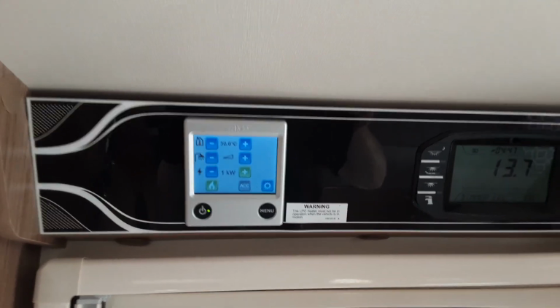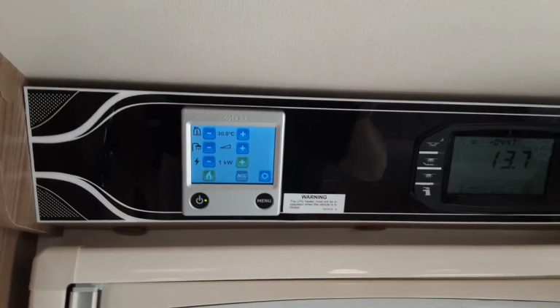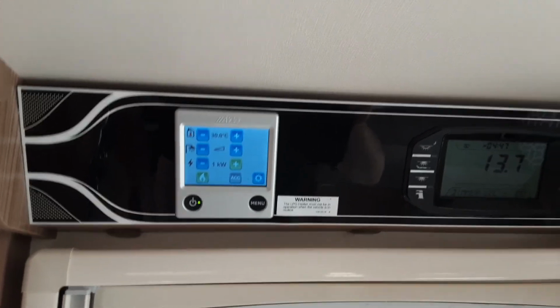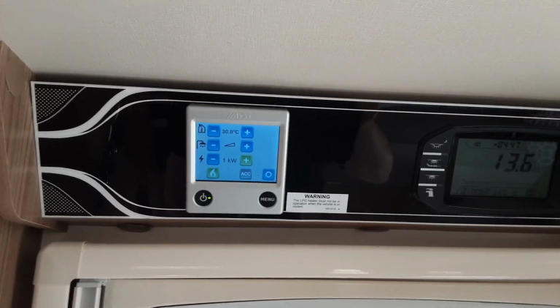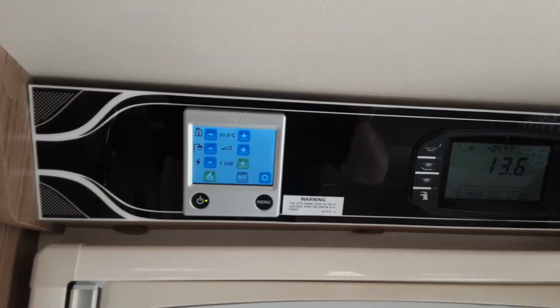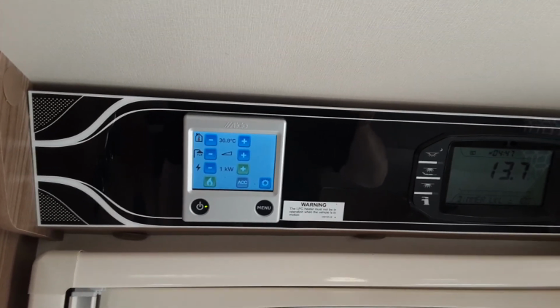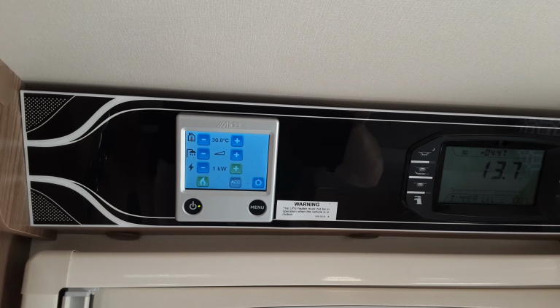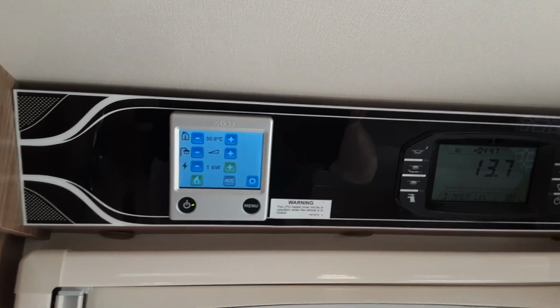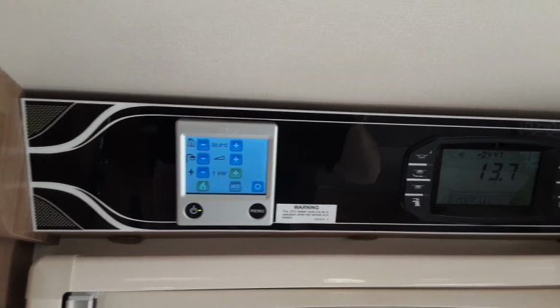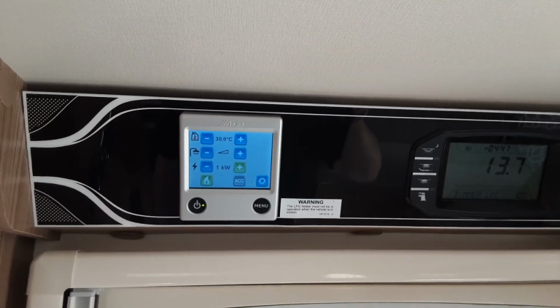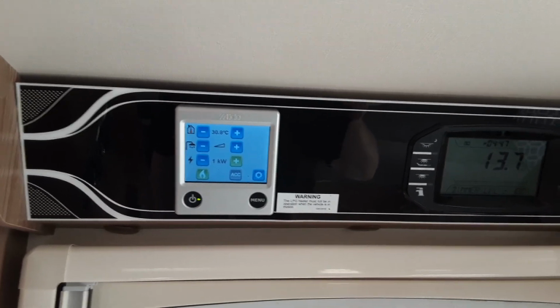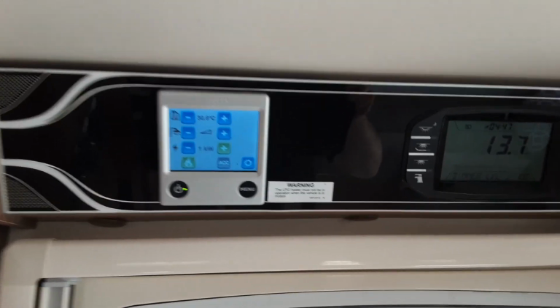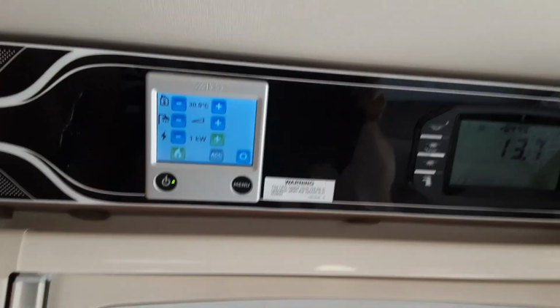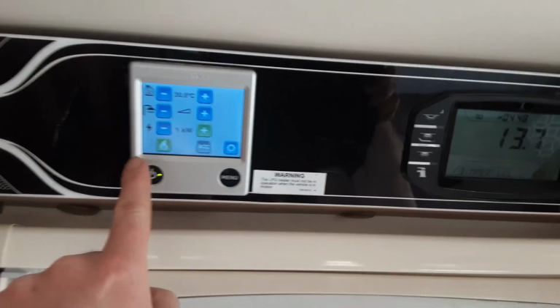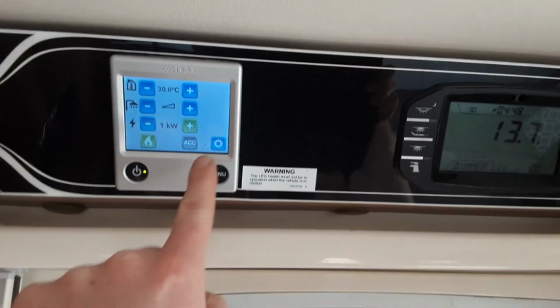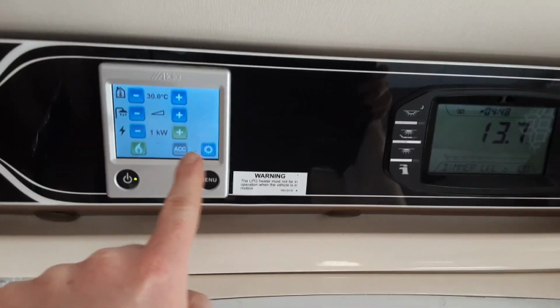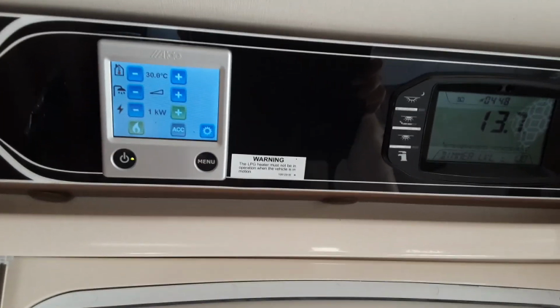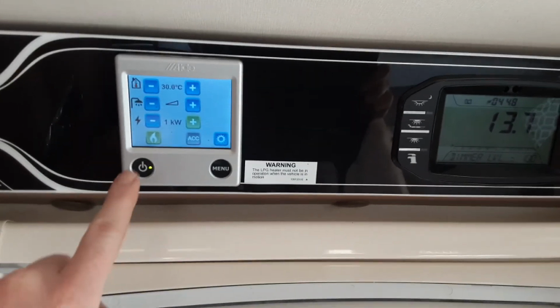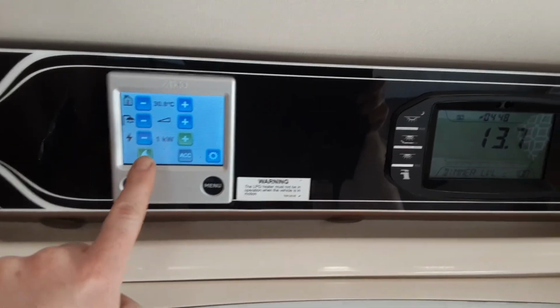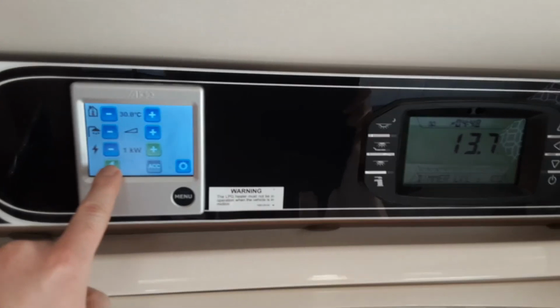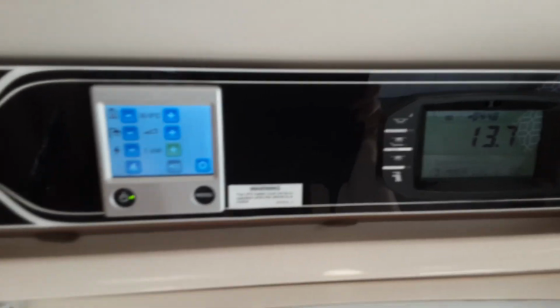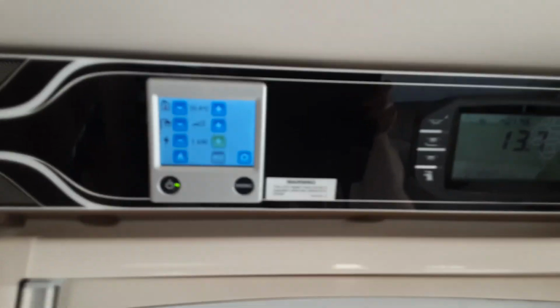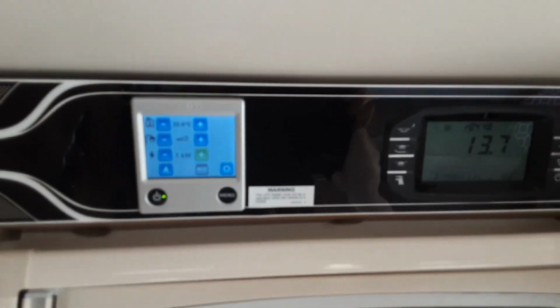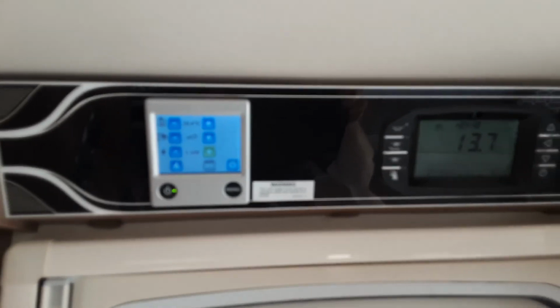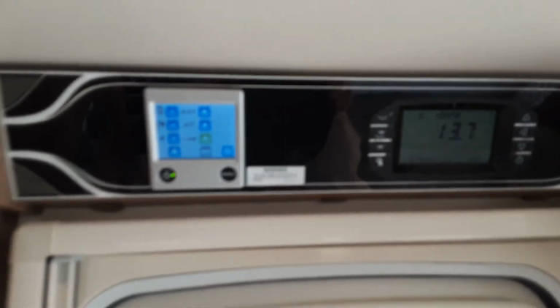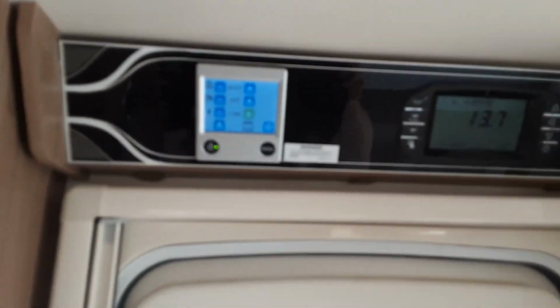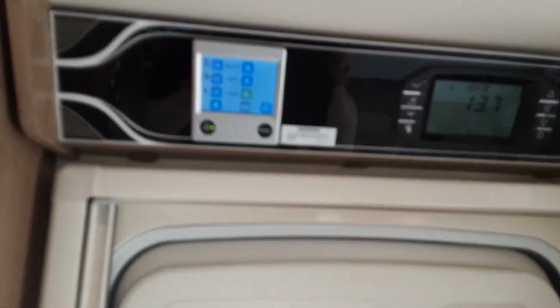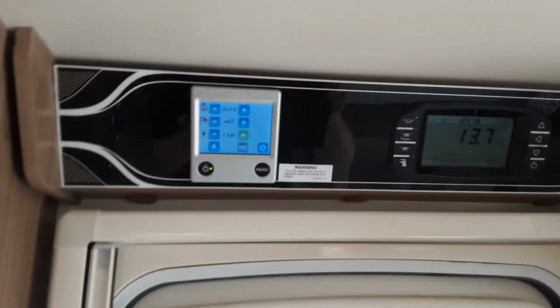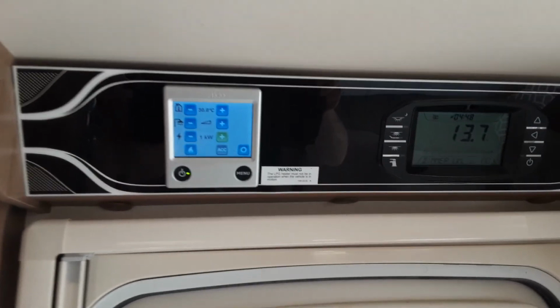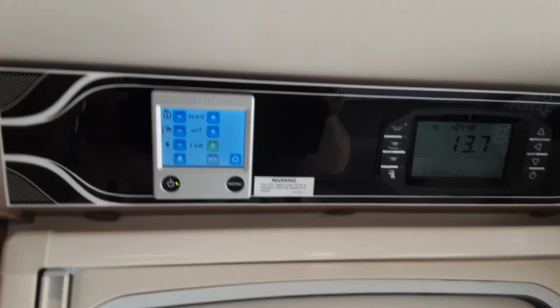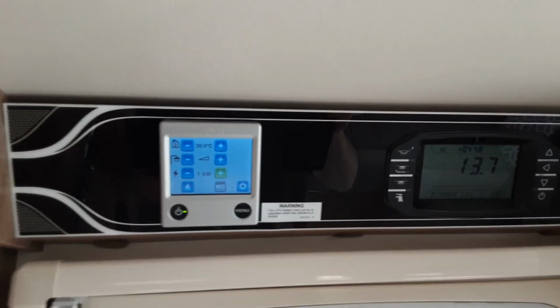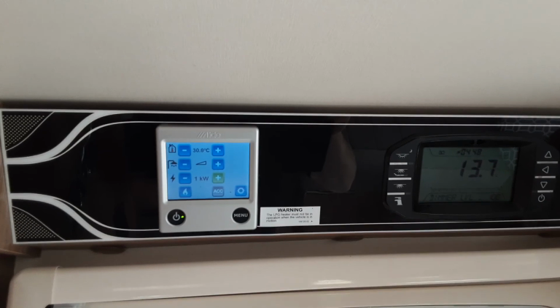The green light indicates it's ignited on gas. If it failed to ignite, it would come up with 'gas fail' across the bottom of the screen. I'm going to turn that off for now — so that is your heating and hot water control panel.